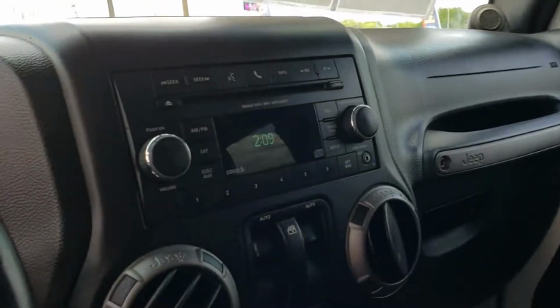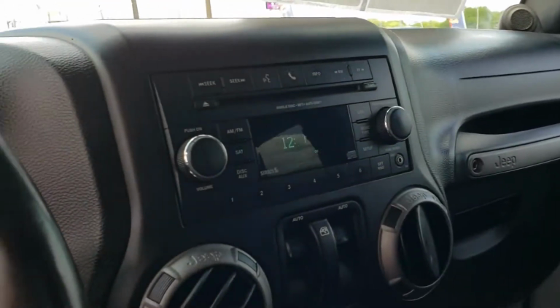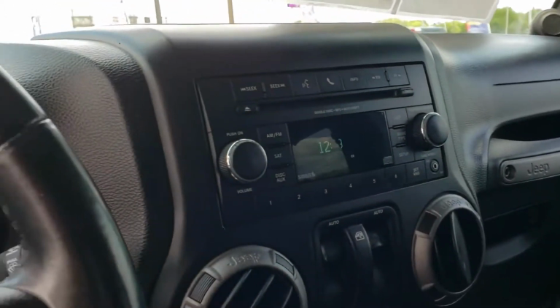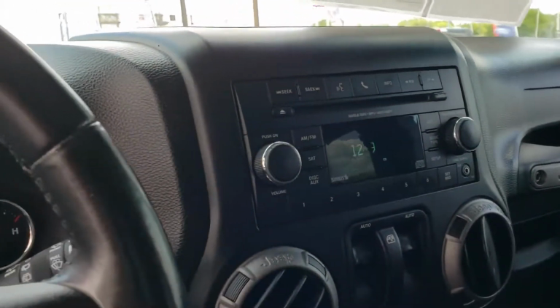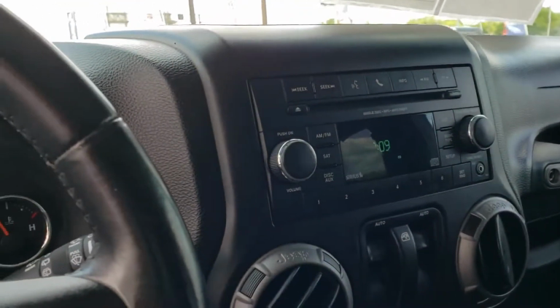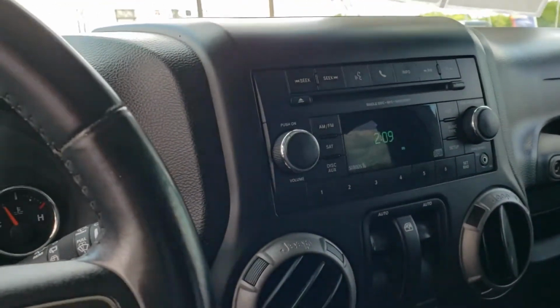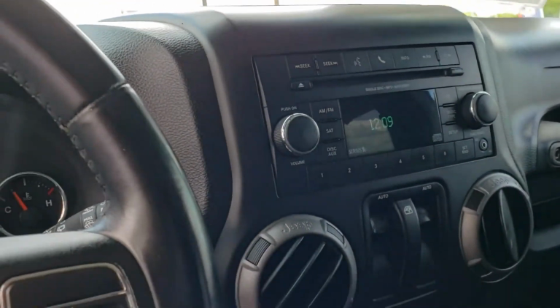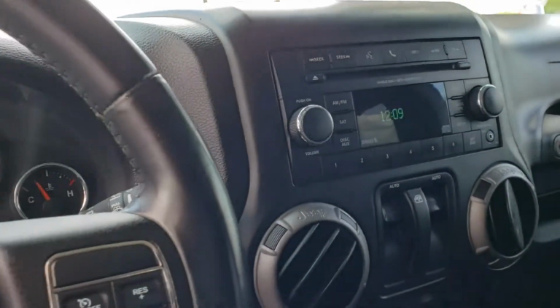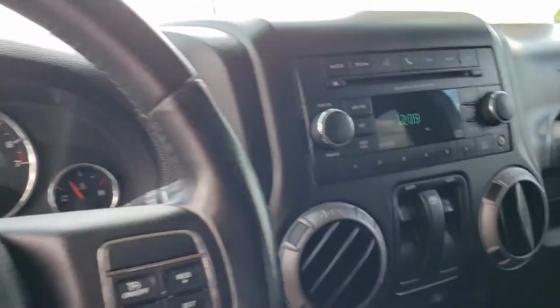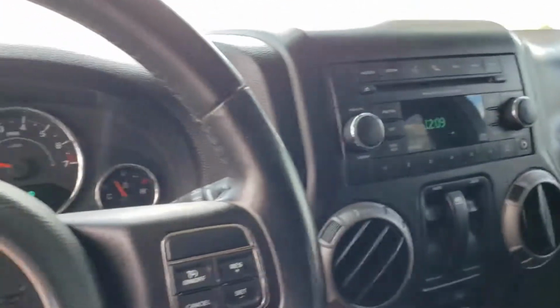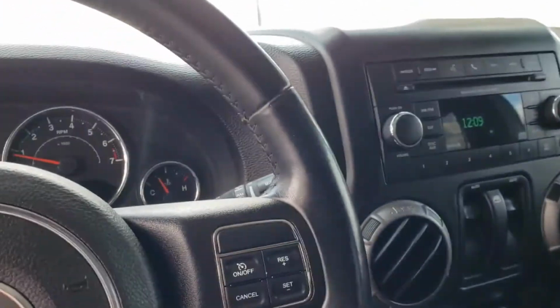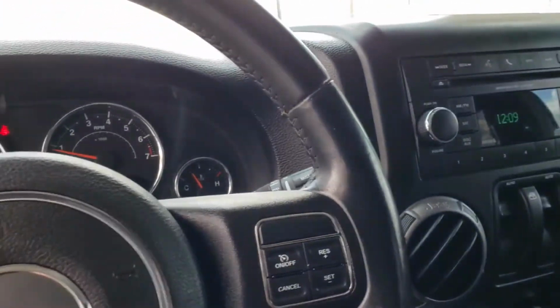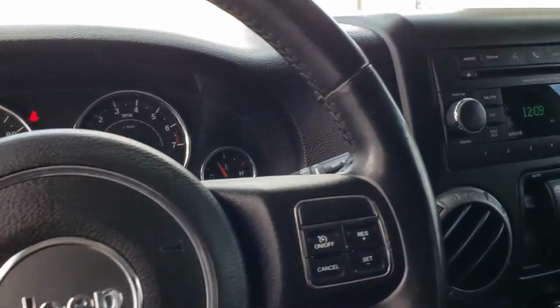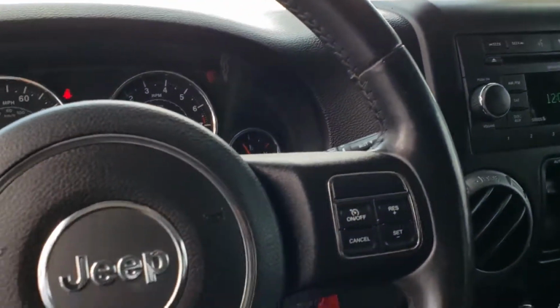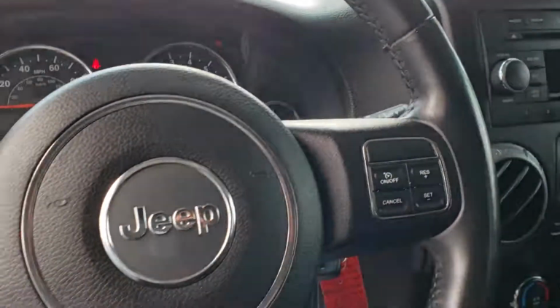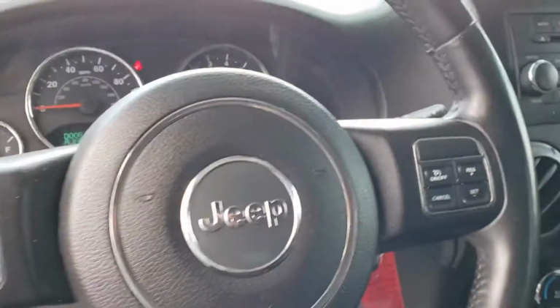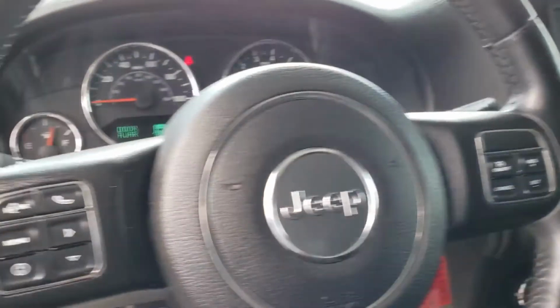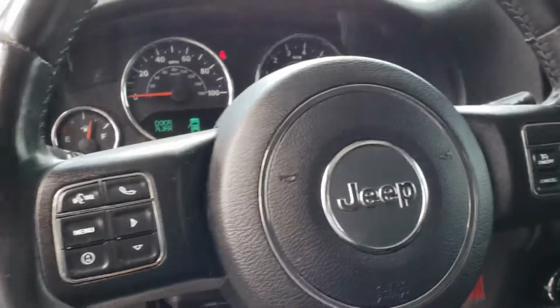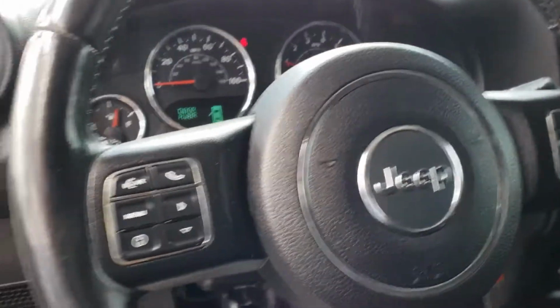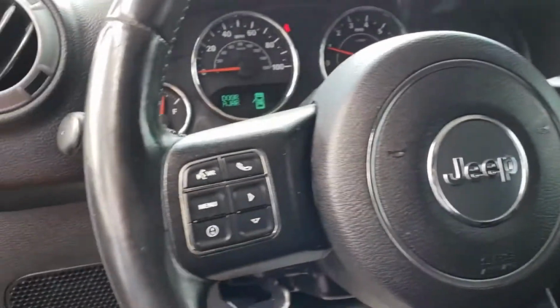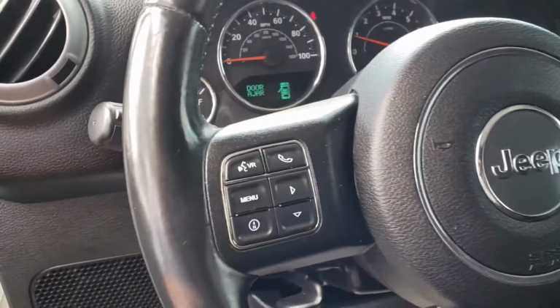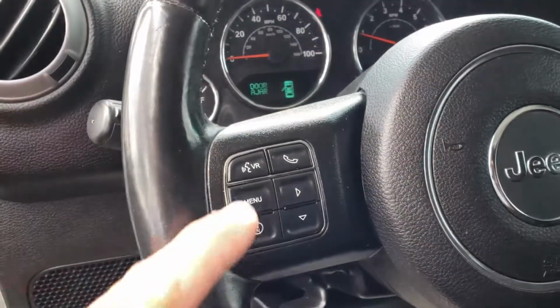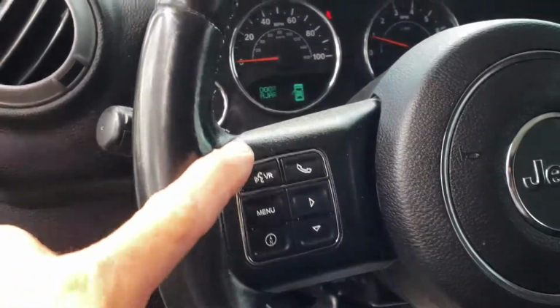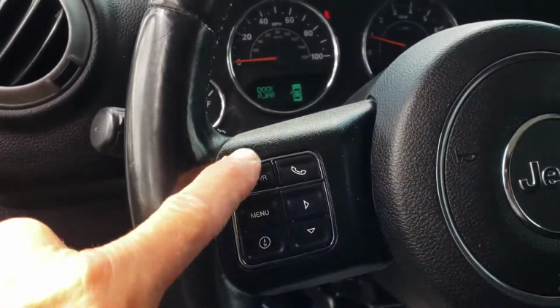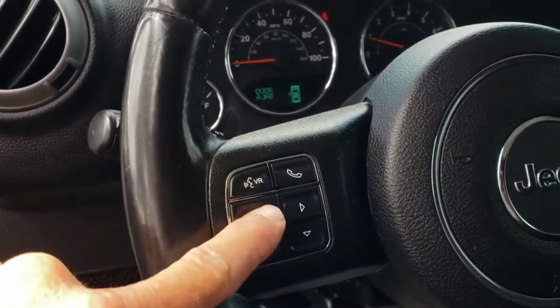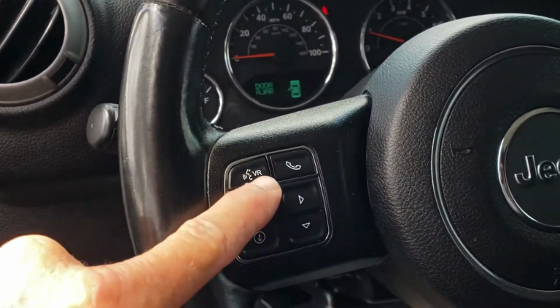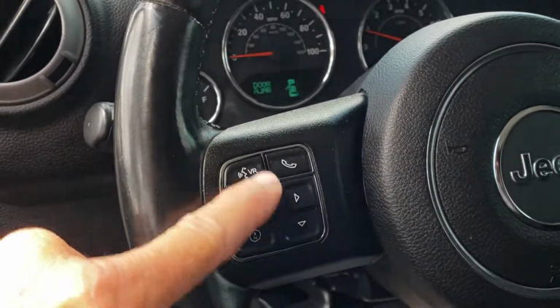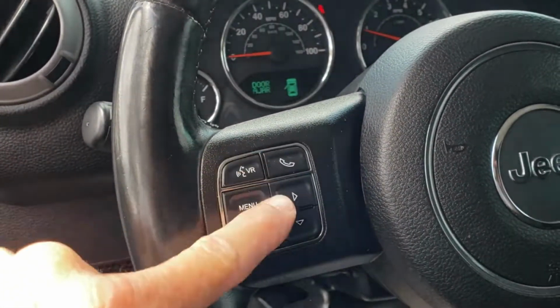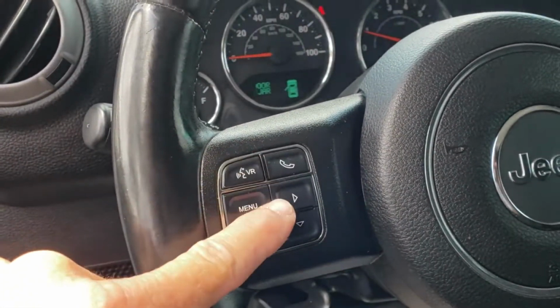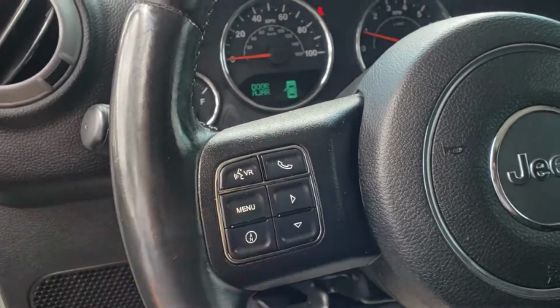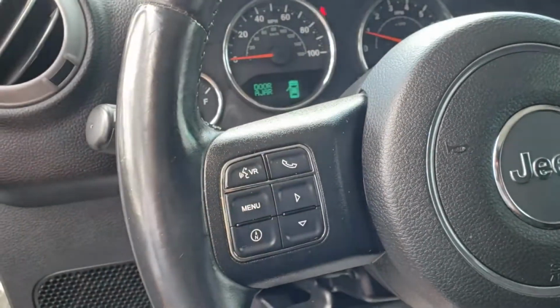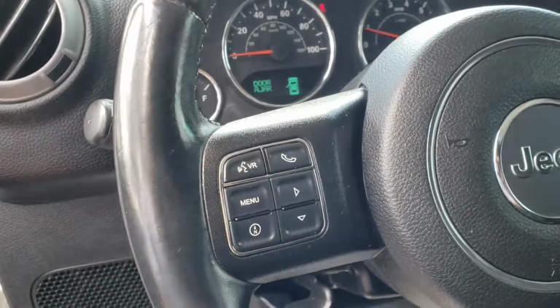AM FM CD player. It does have Bluetooth capability — you can access it right here and pair your phone up.